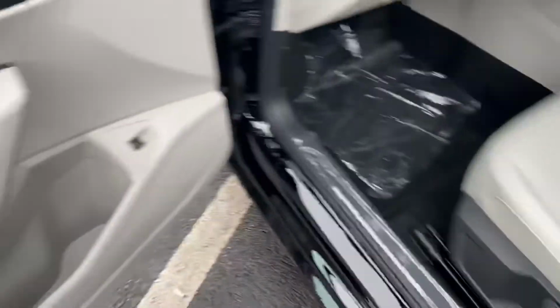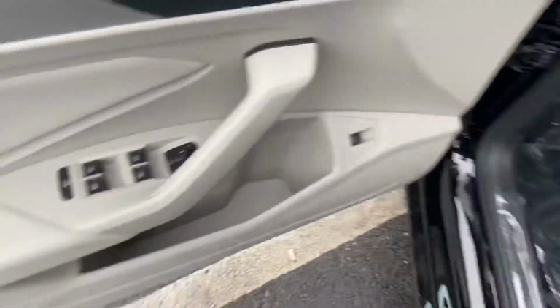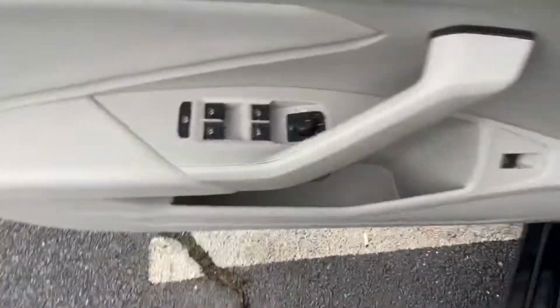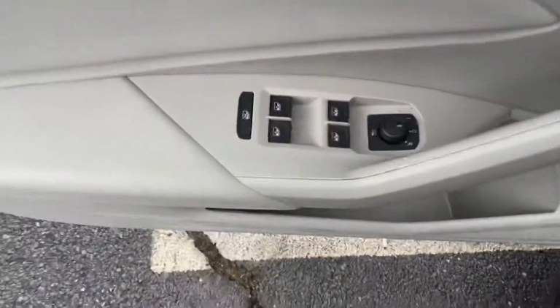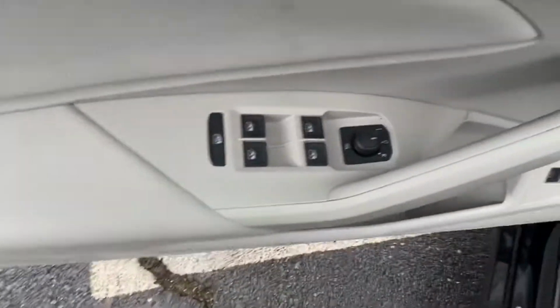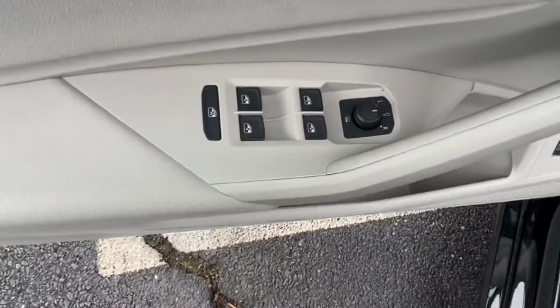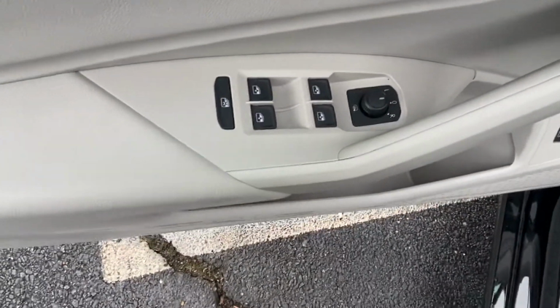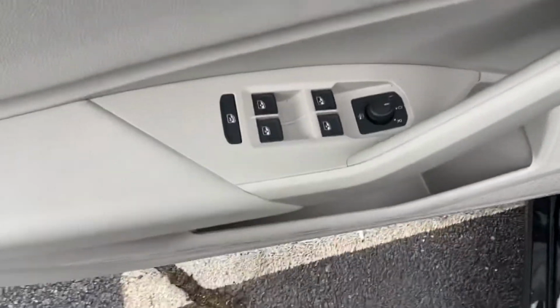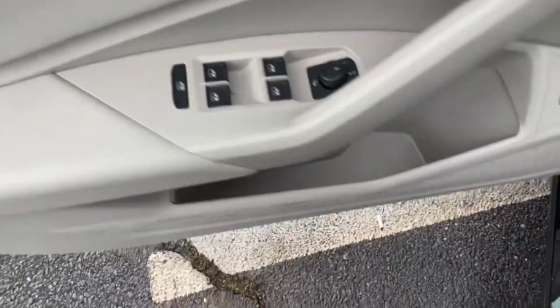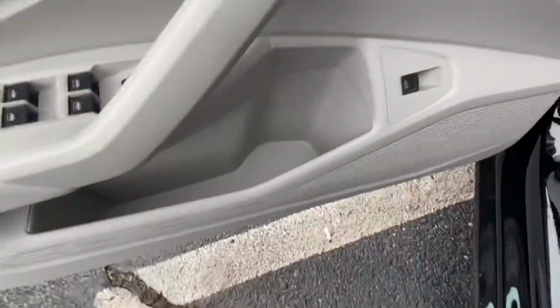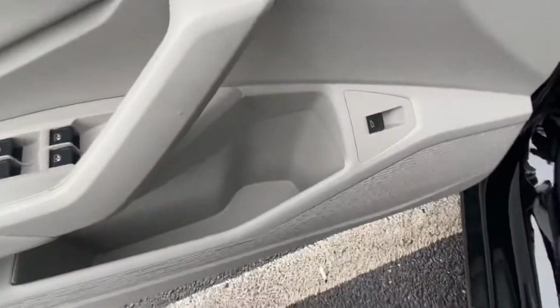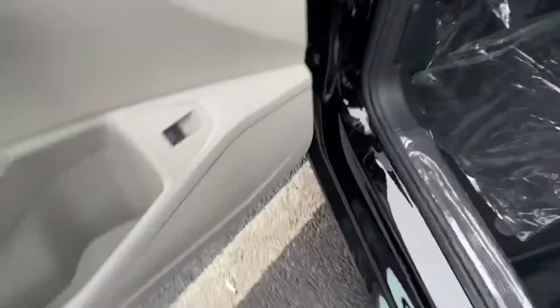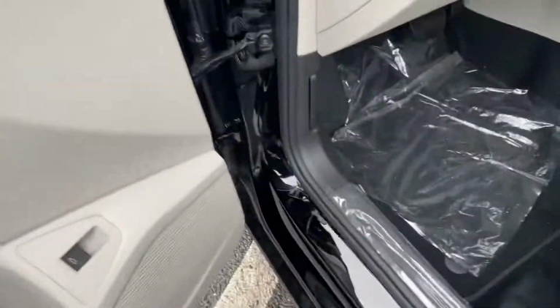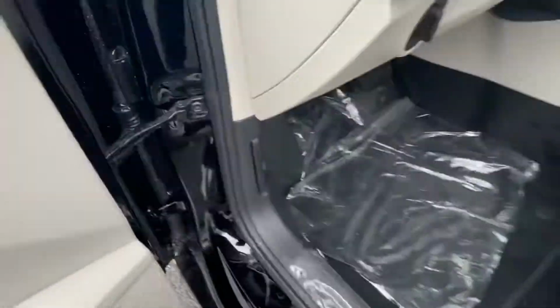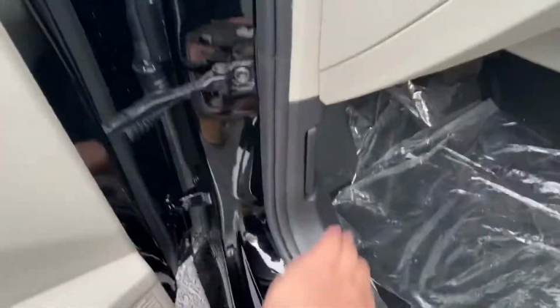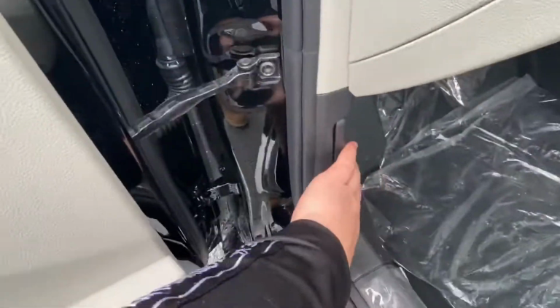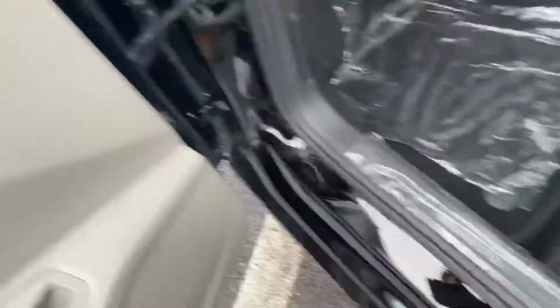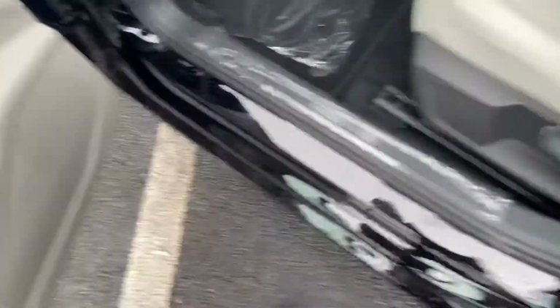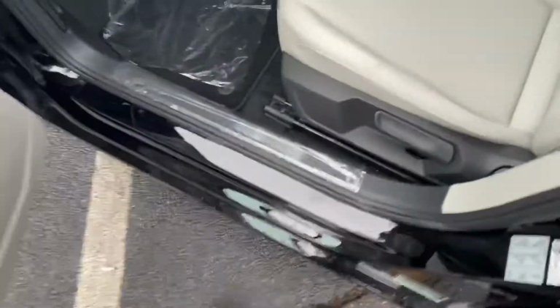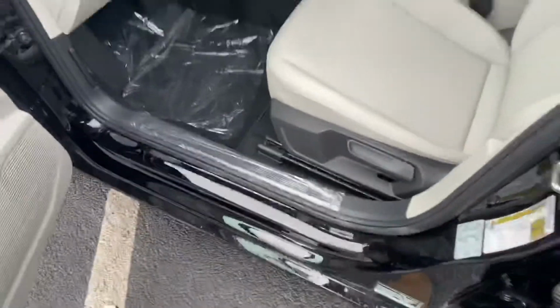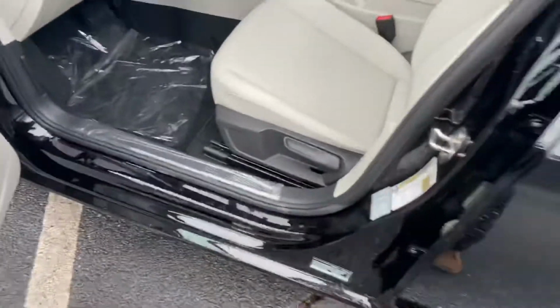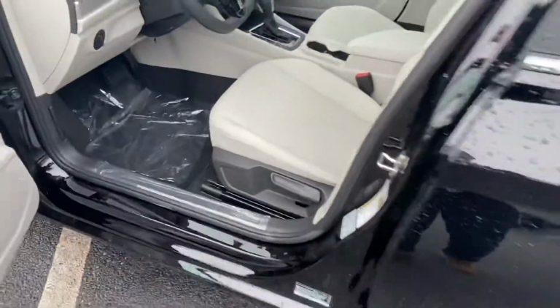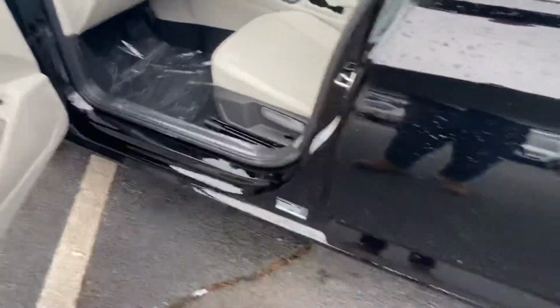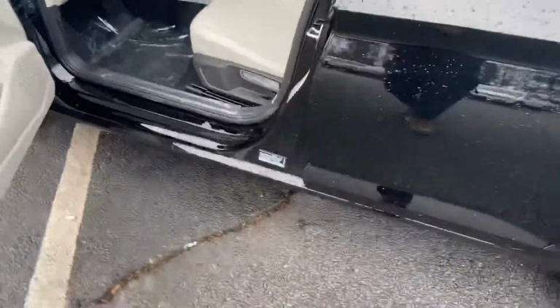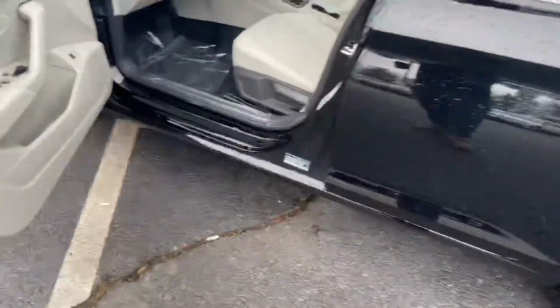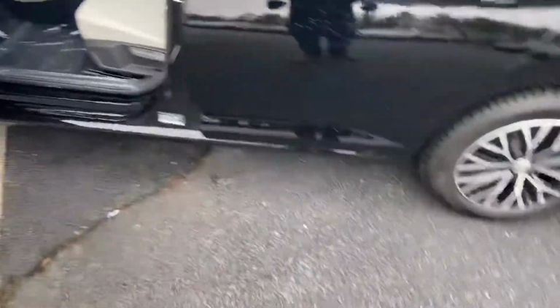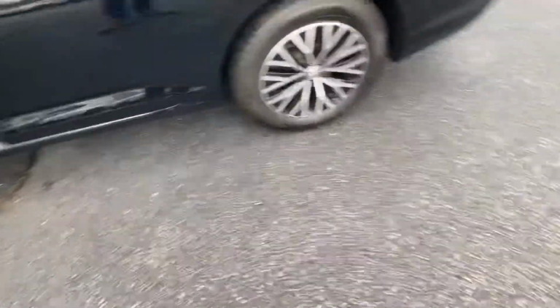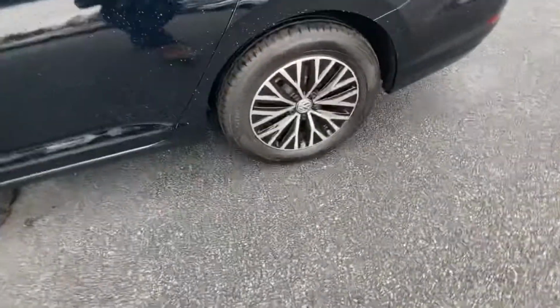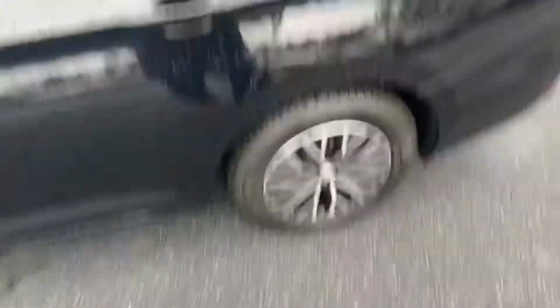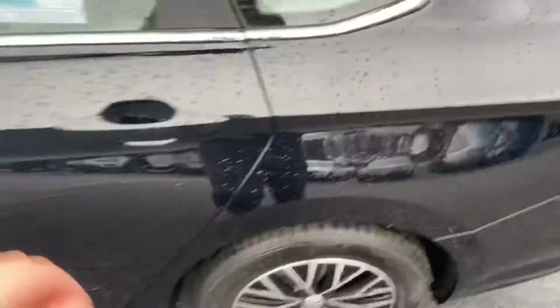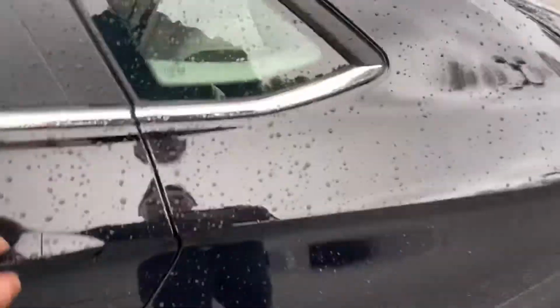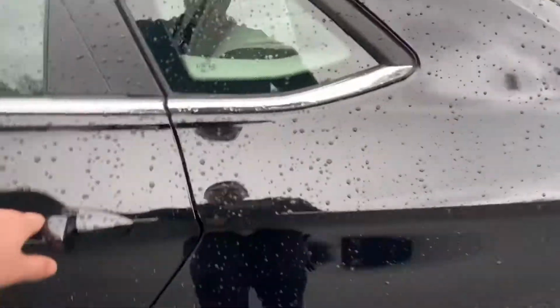All your window controls are going to be in the door itself, along with your trunk release and your hood release down here as well. The SE does come with manual seating, and this one has the storm gray interior.